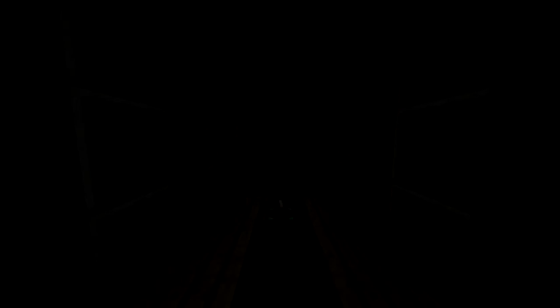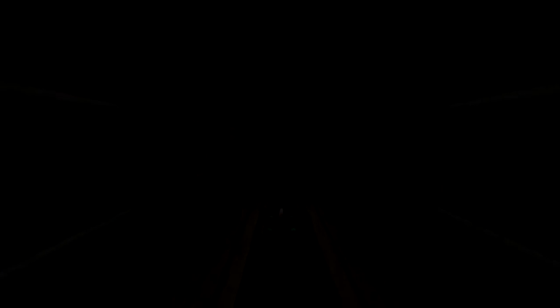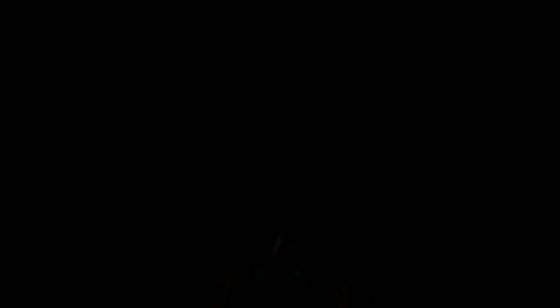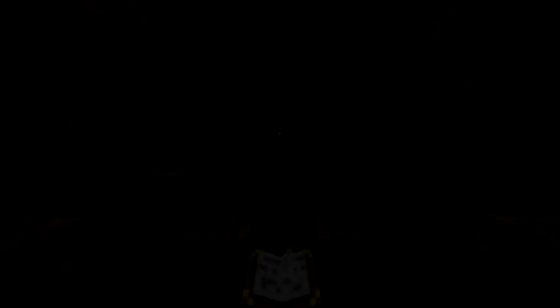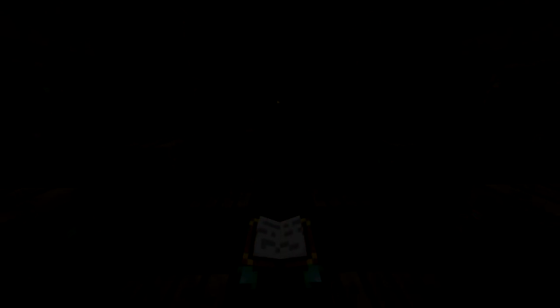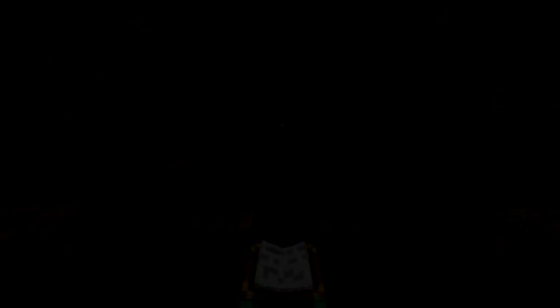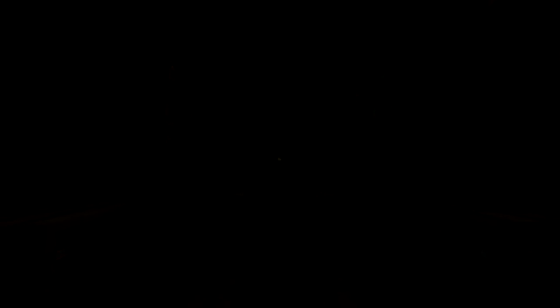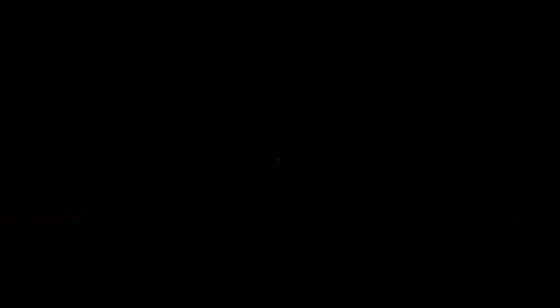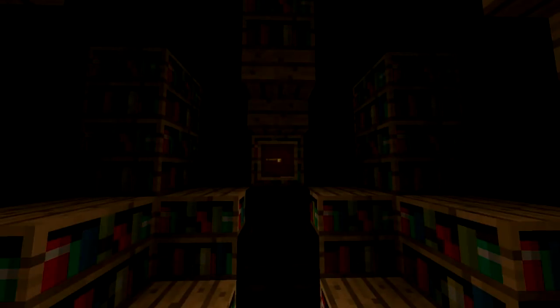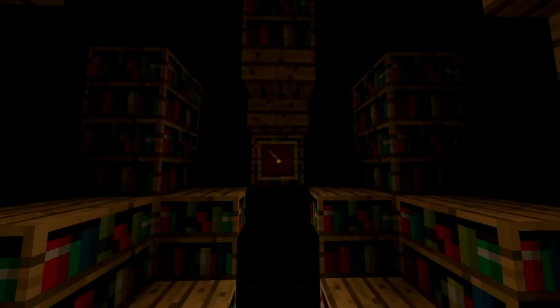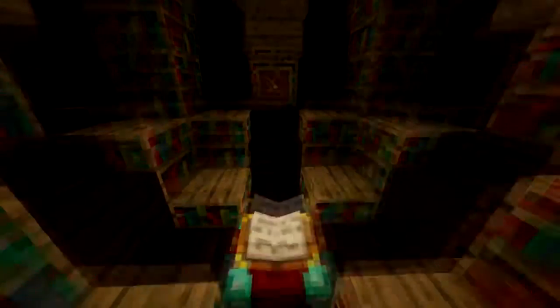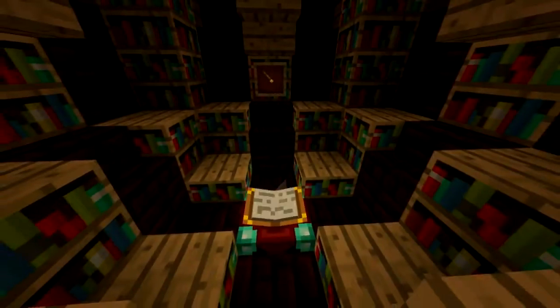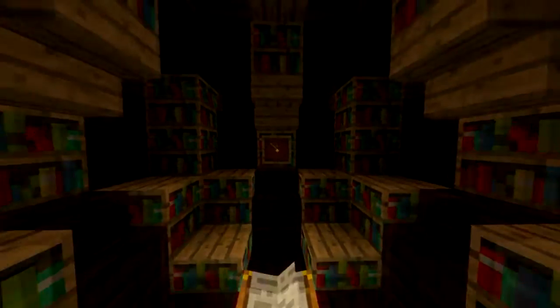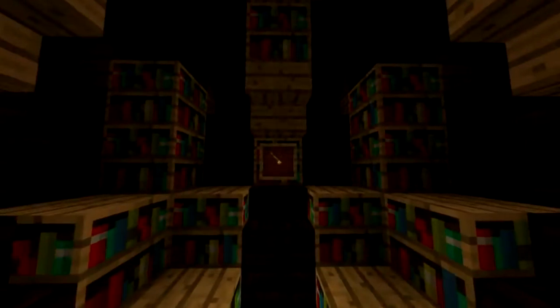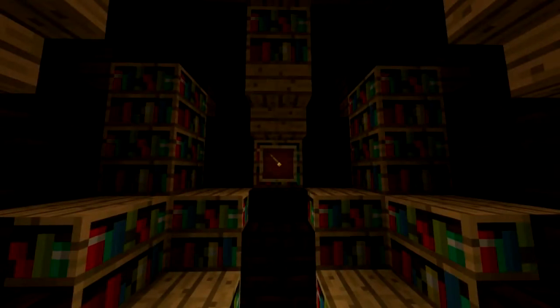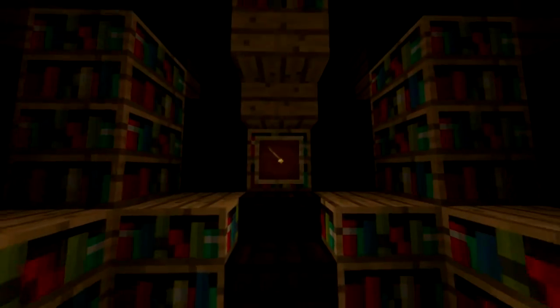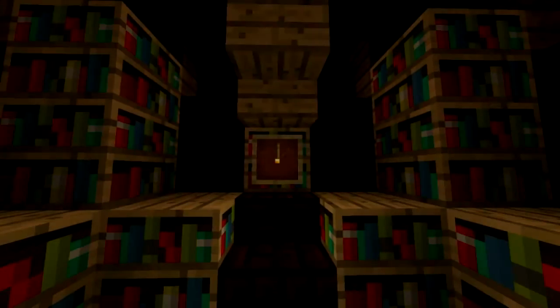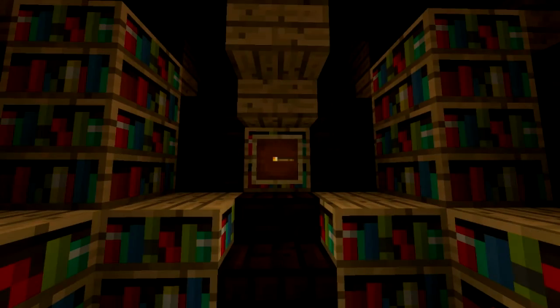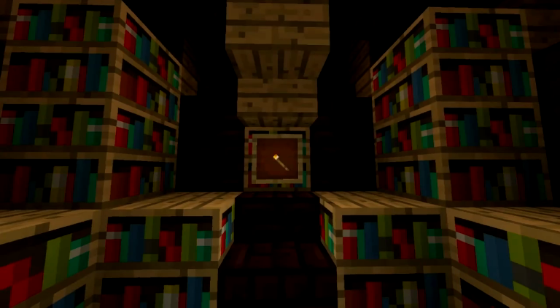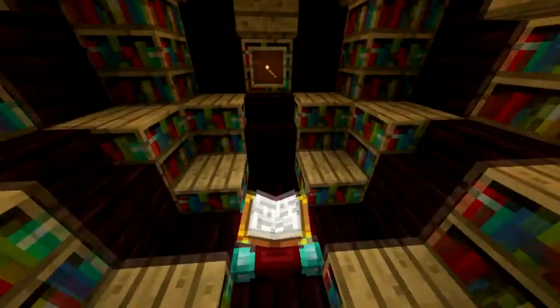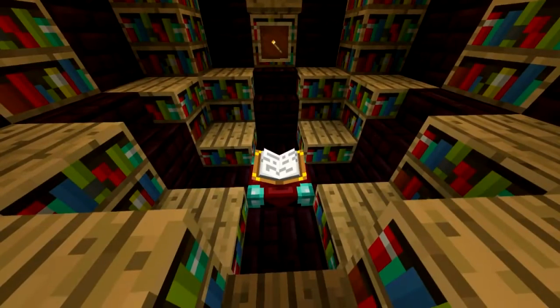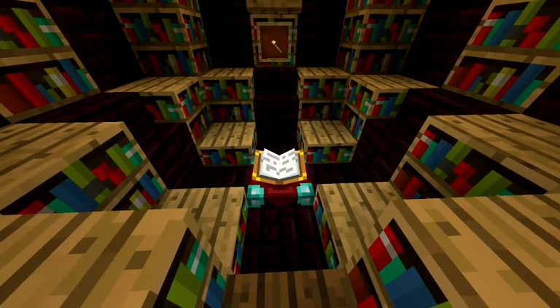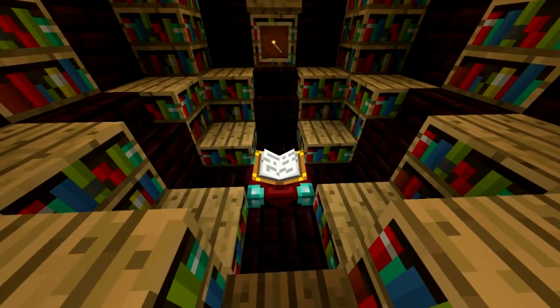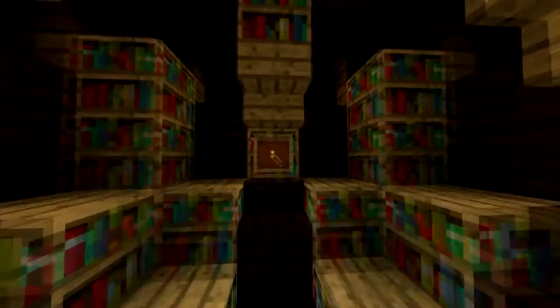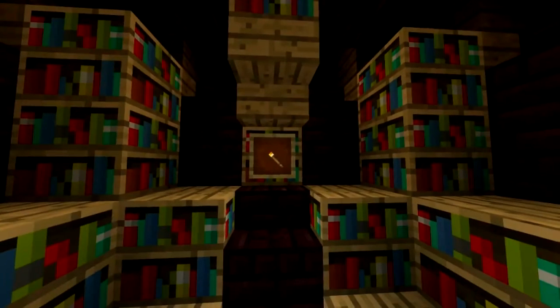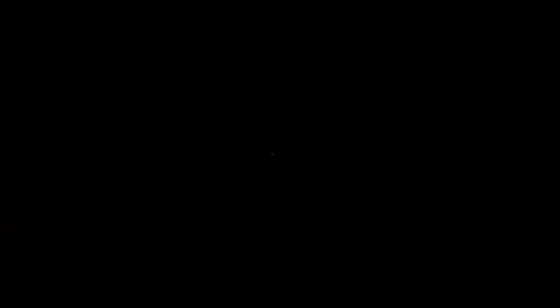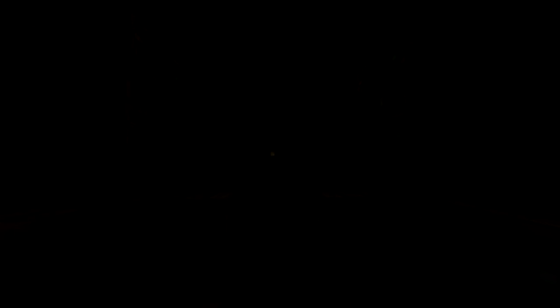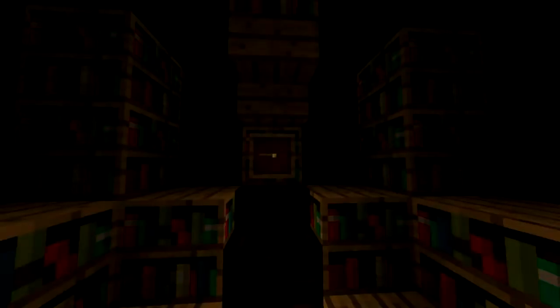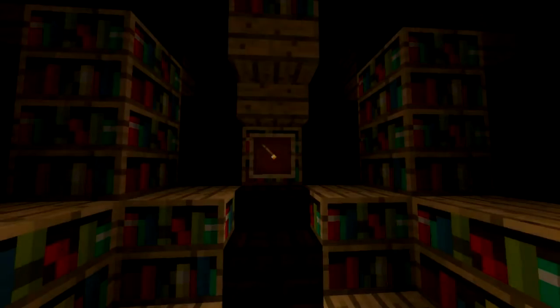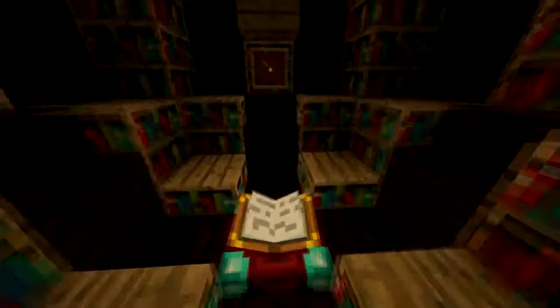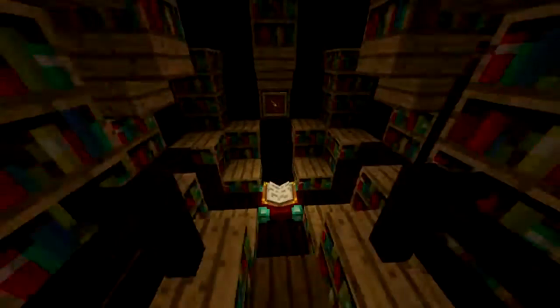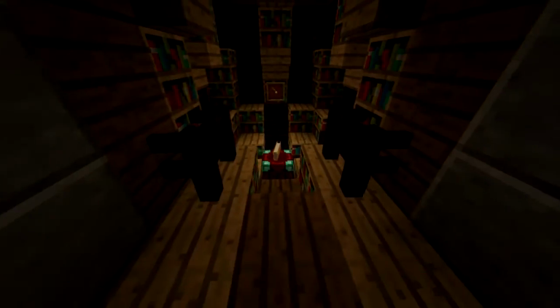Hey now everybody, I'm xredoomin27 and today I'm showing you my light dimmer. As we can see here I have just a torsion item frame, and as I twist it around the item frame the light level becomes higher and higher. I can even turn it back off and just continue it going around.